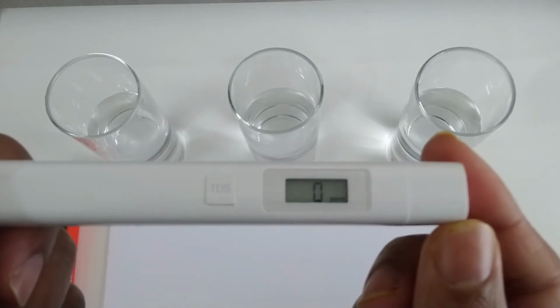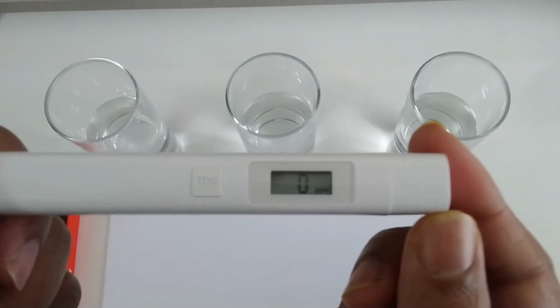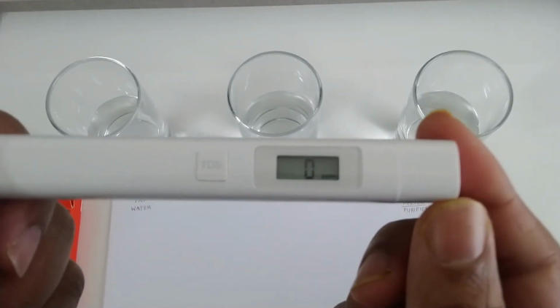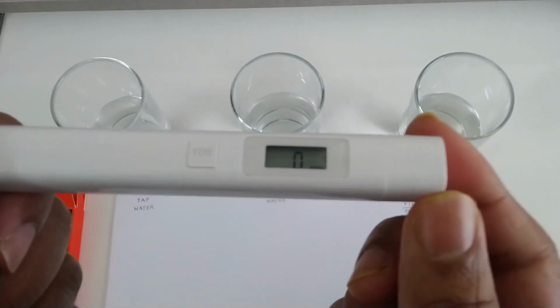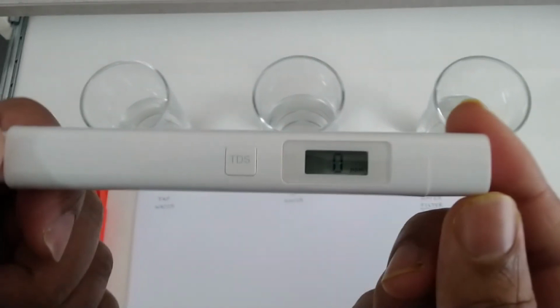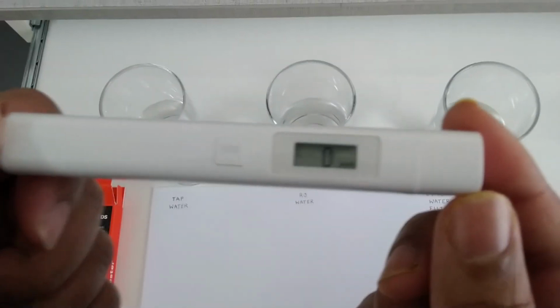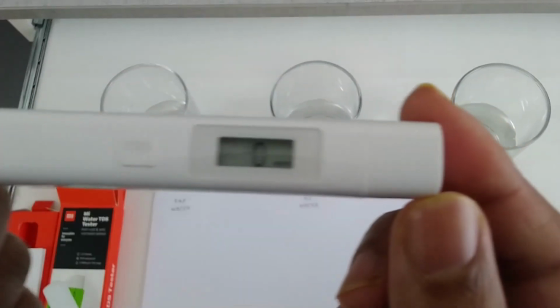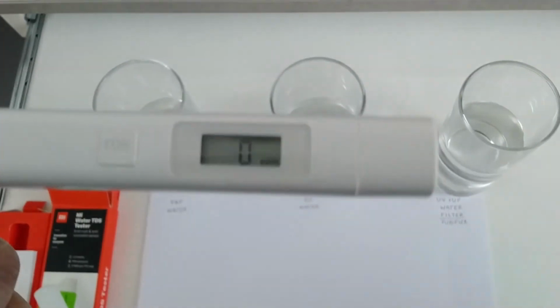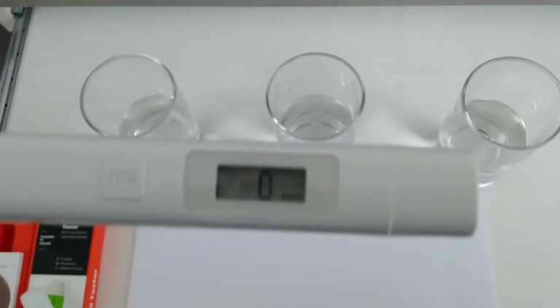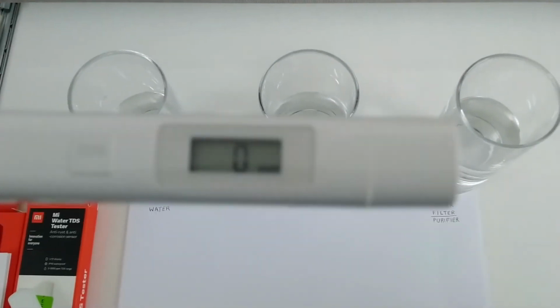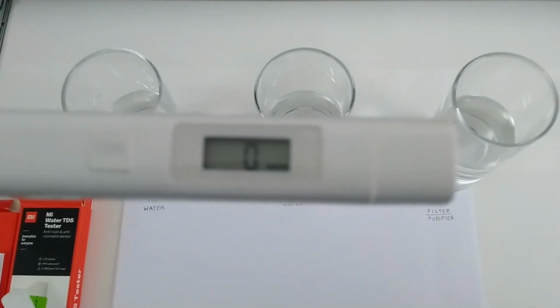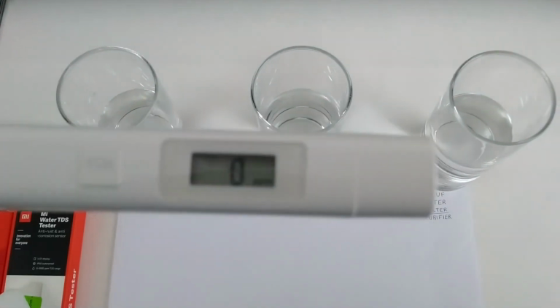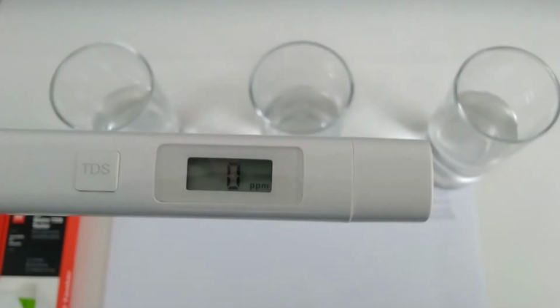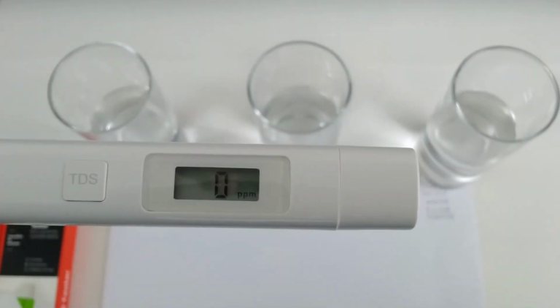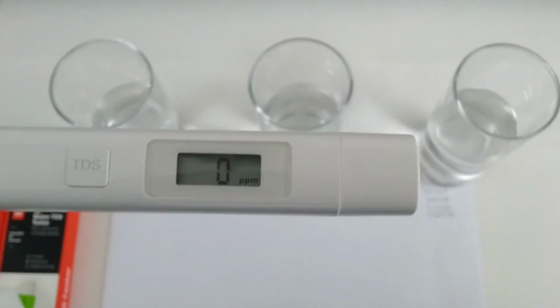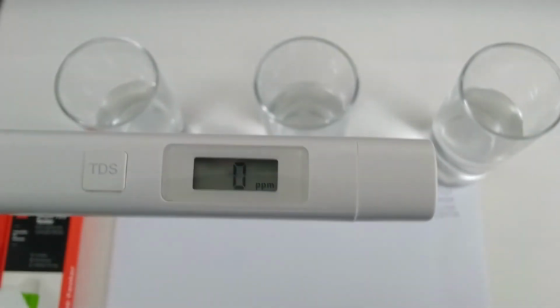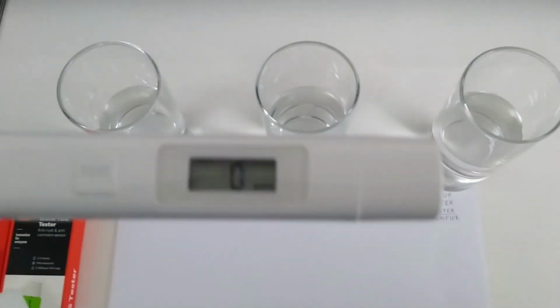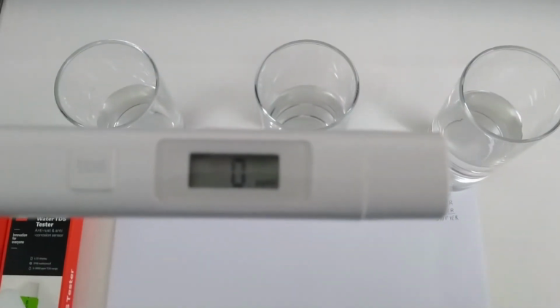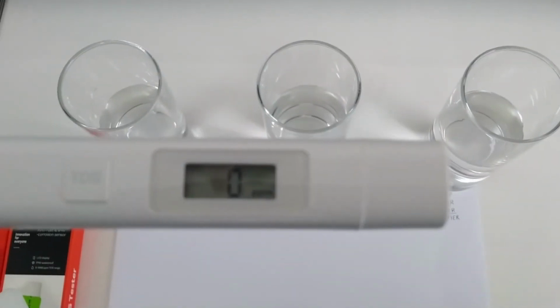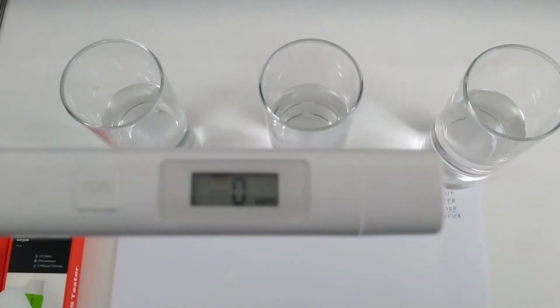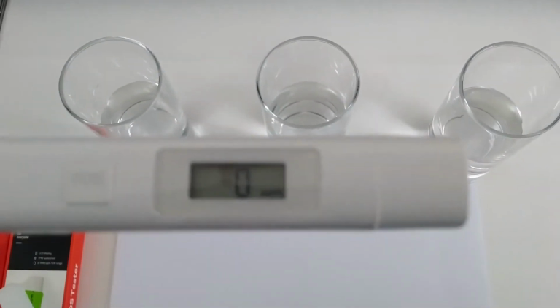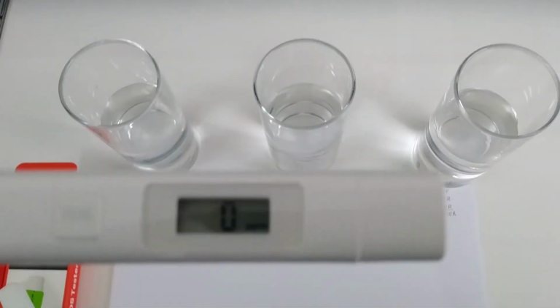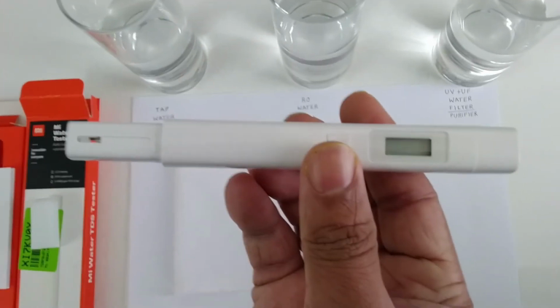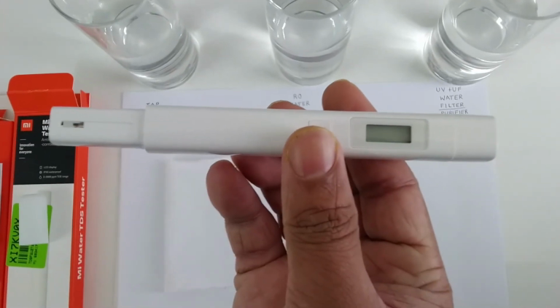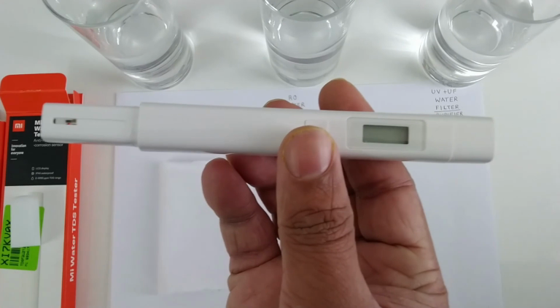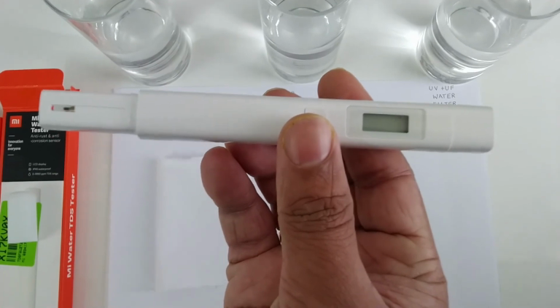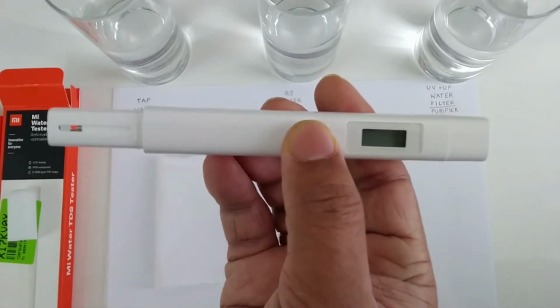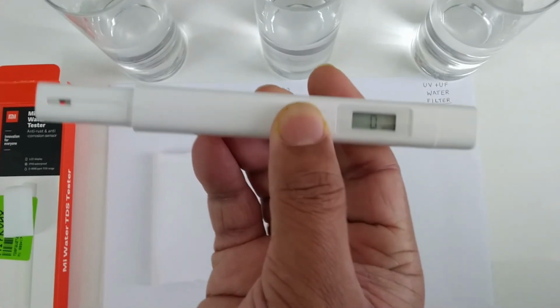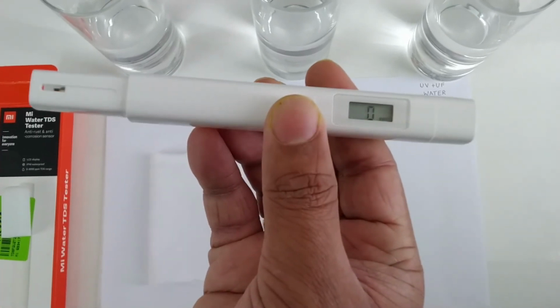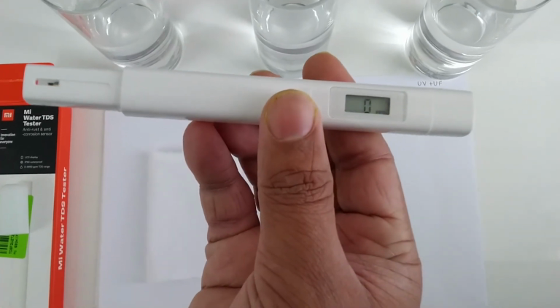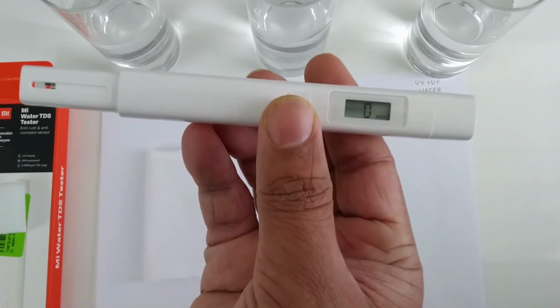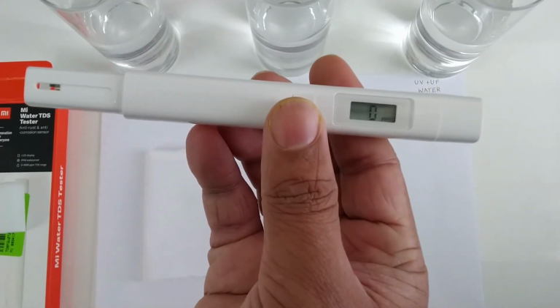You can see it's showing 0 ppm. This is the on/off switch — as you can see it turns on.